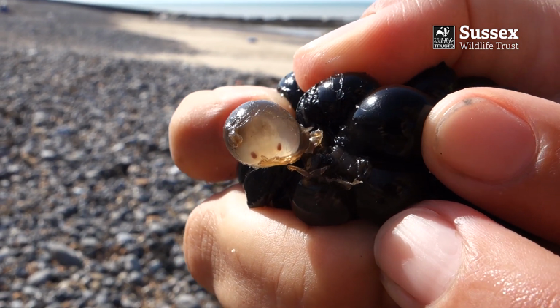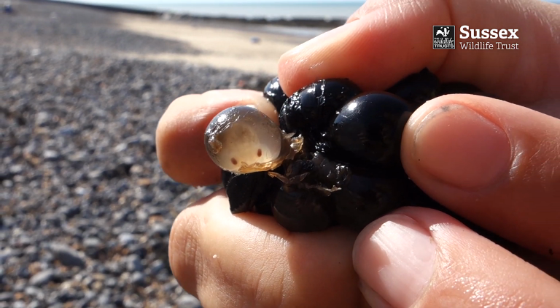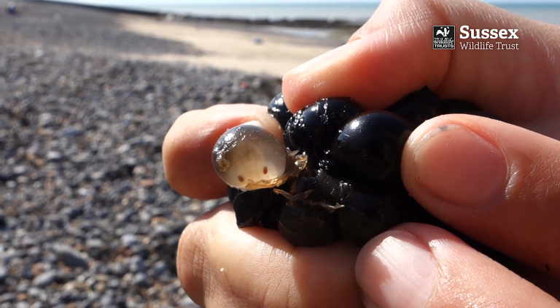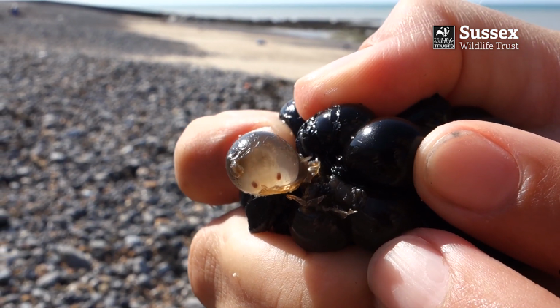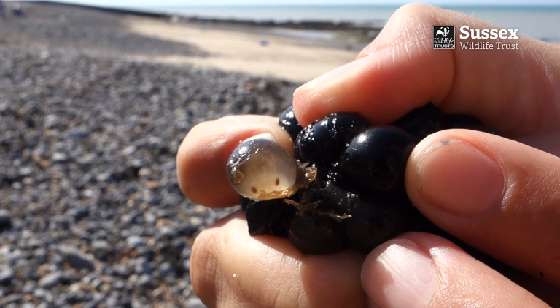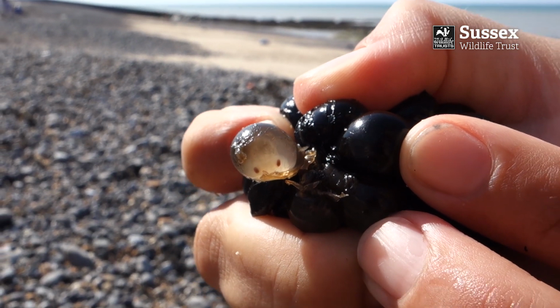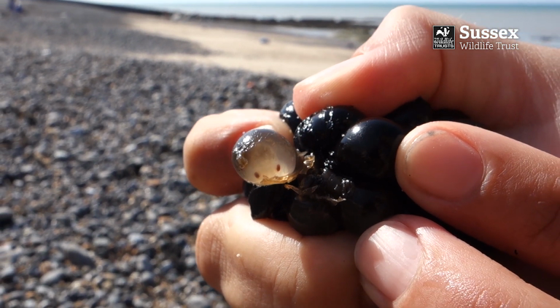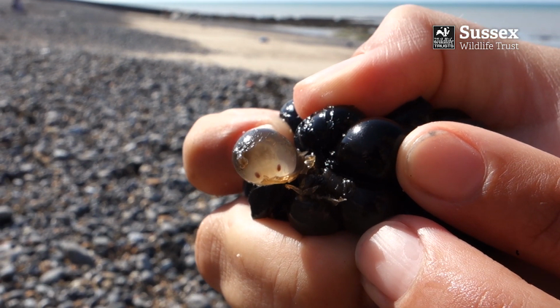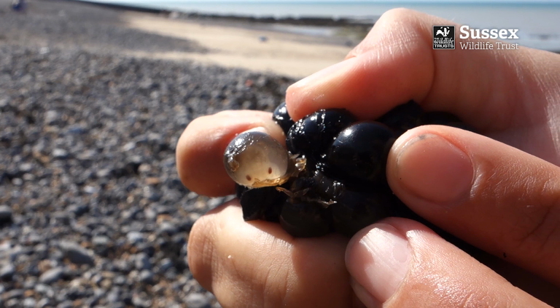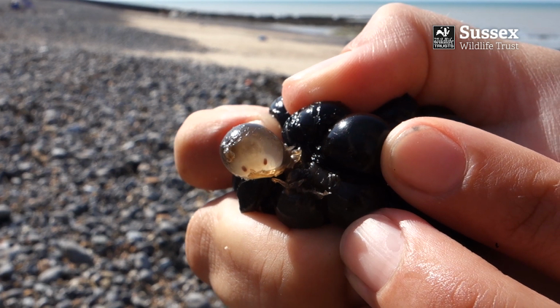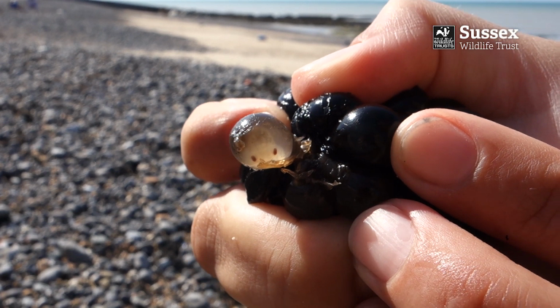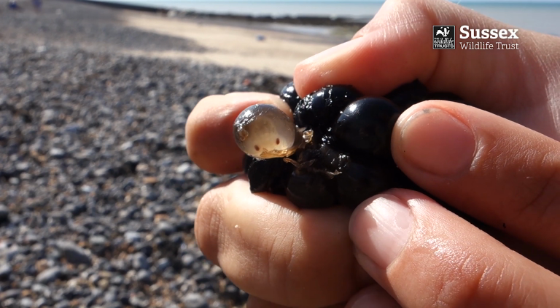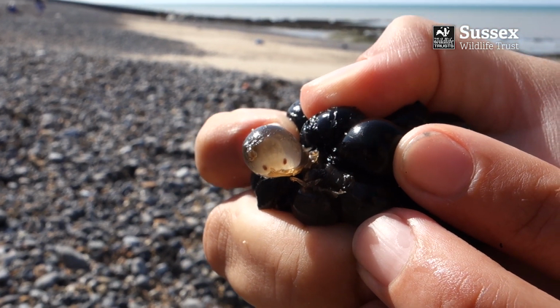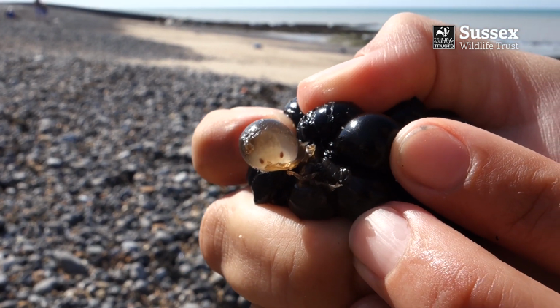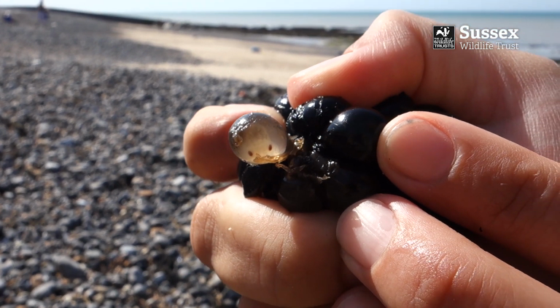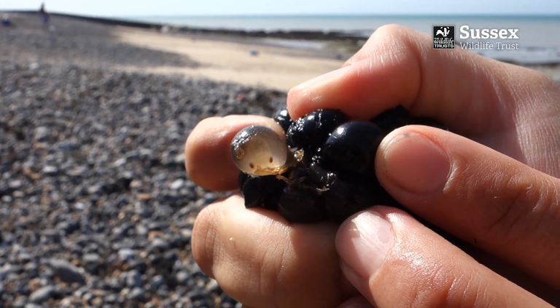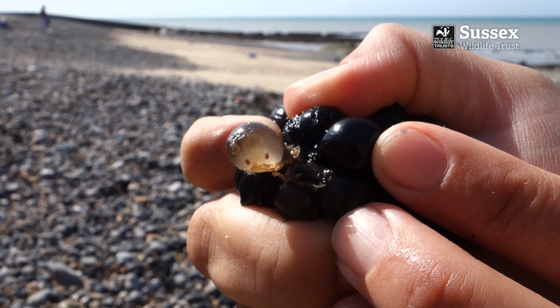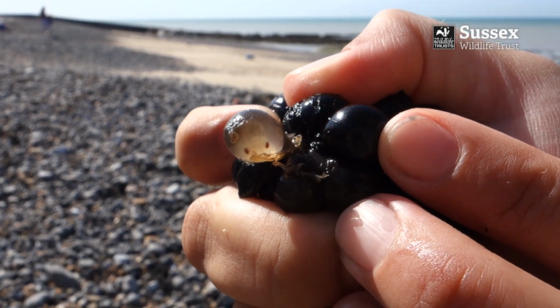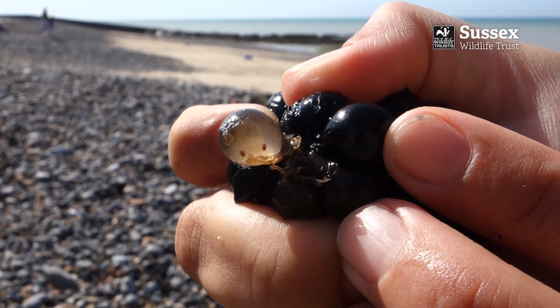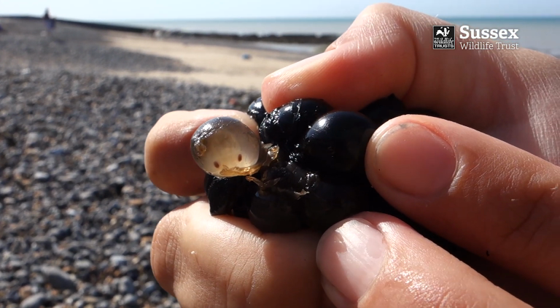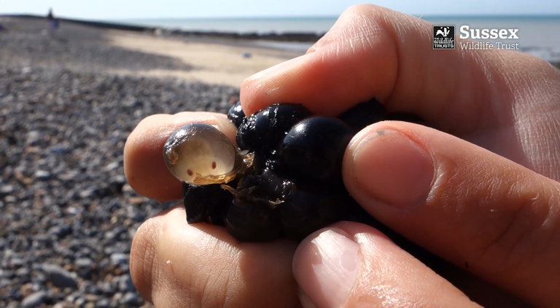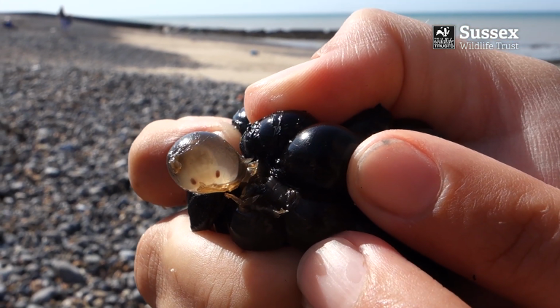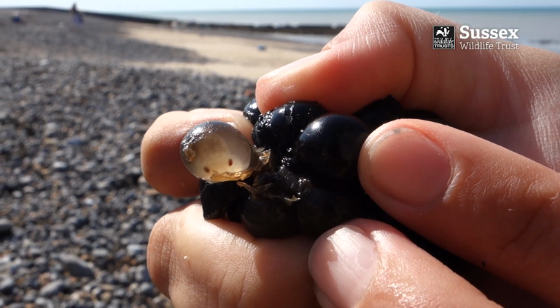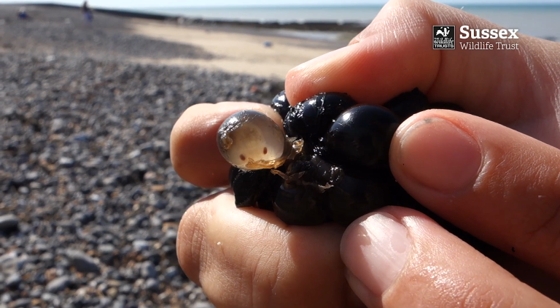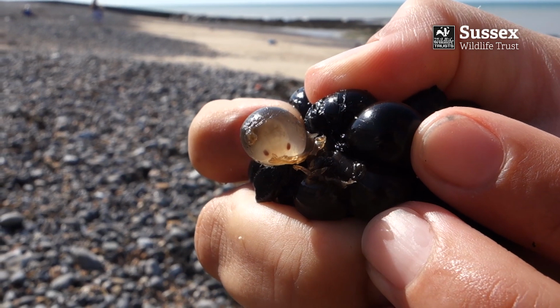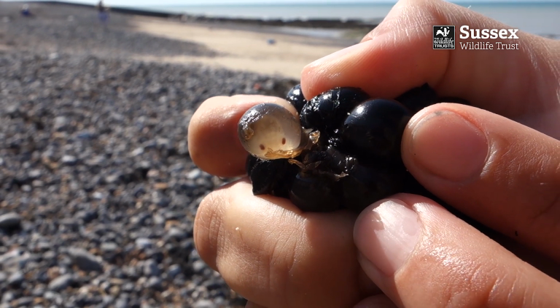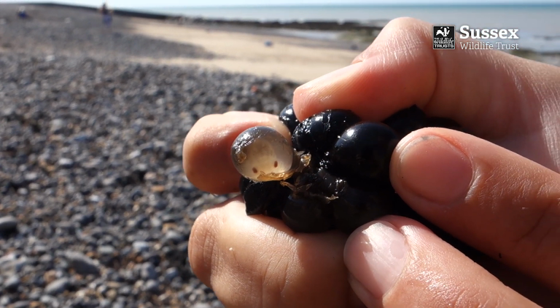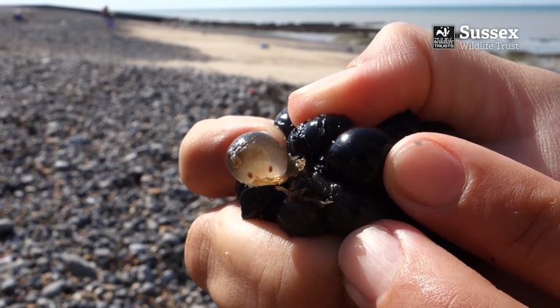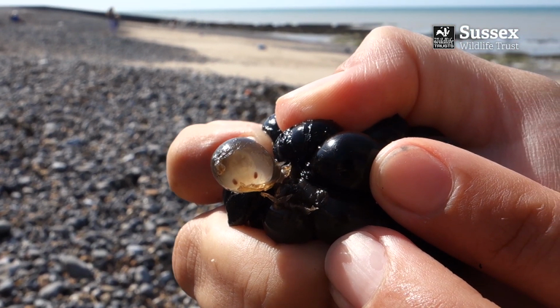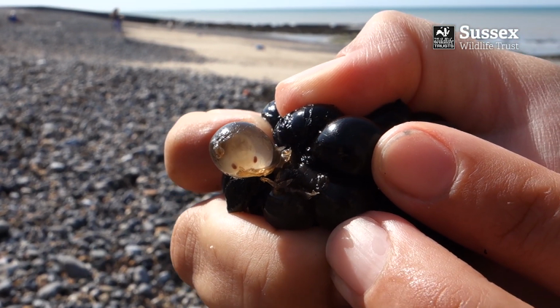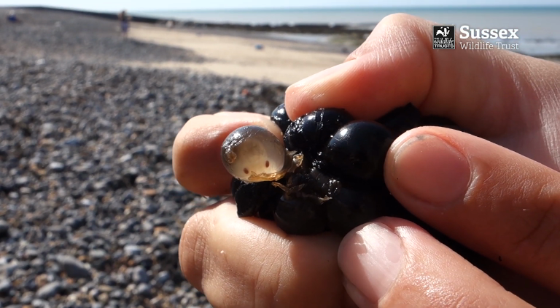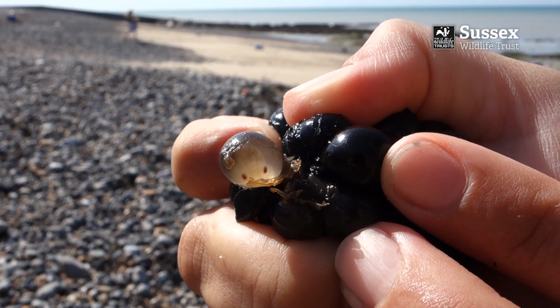A few days before they're ready, the eggs turn transparent and you can see the tiny baby cuttlefish inside. The eggs are sometimes called sea grapes and the females can lay up to 500 eggs in her lifetime.